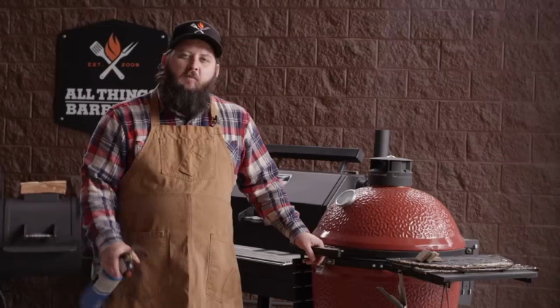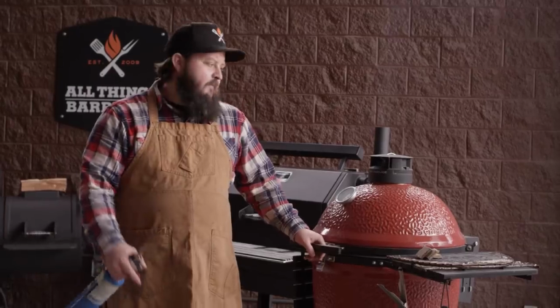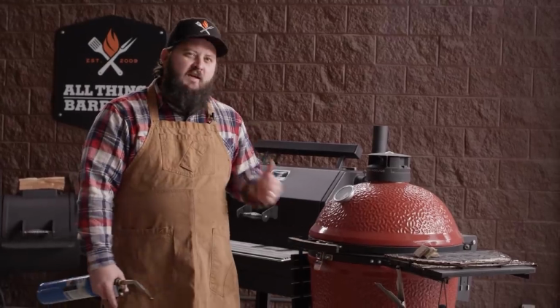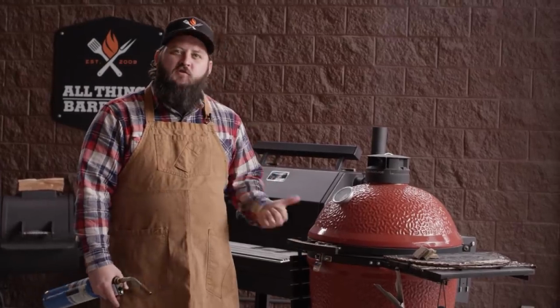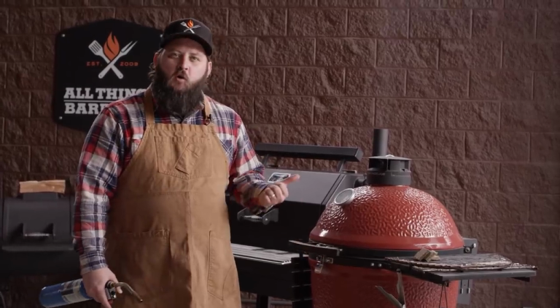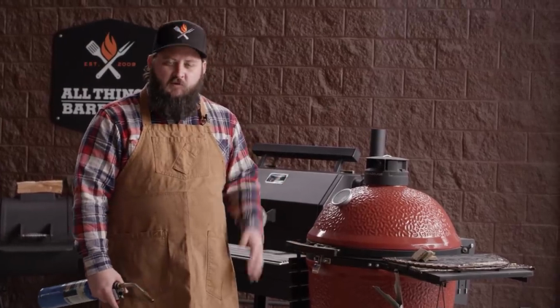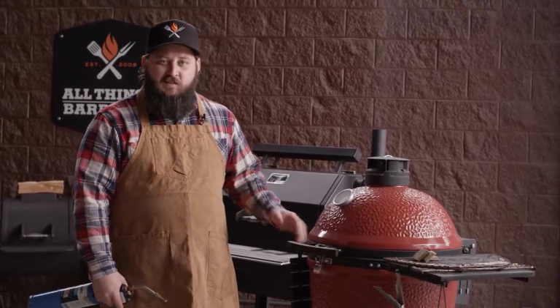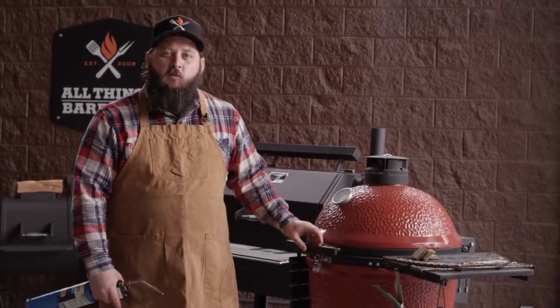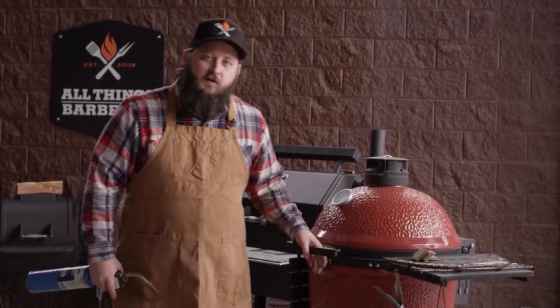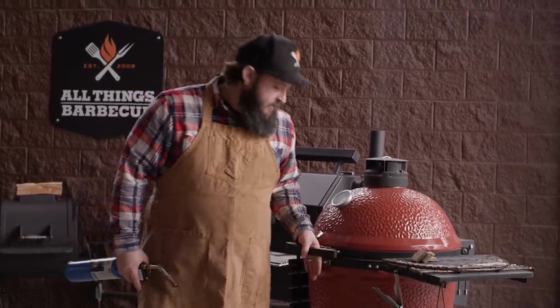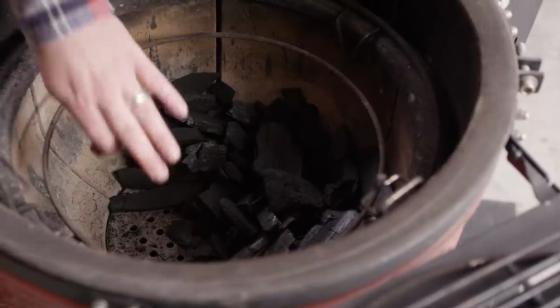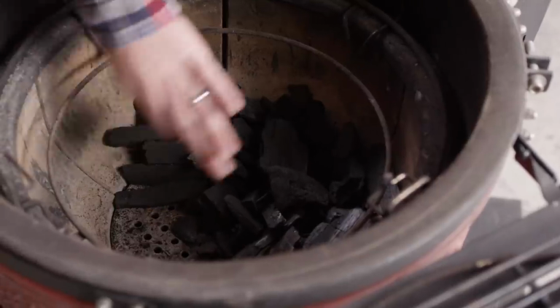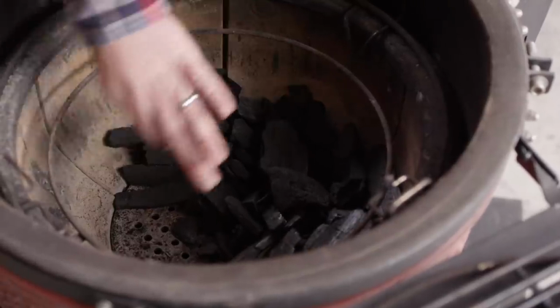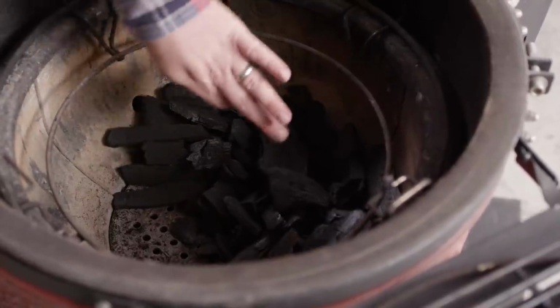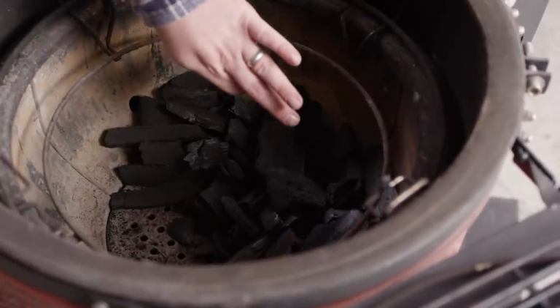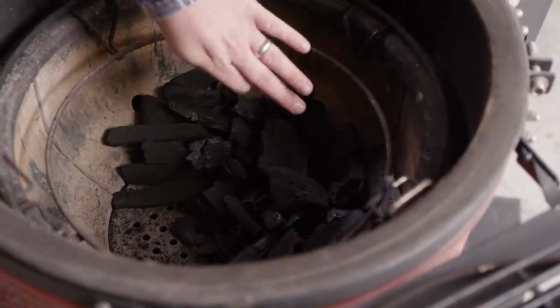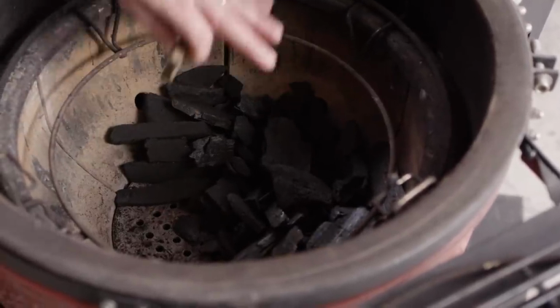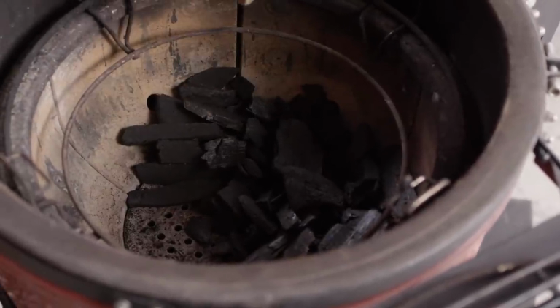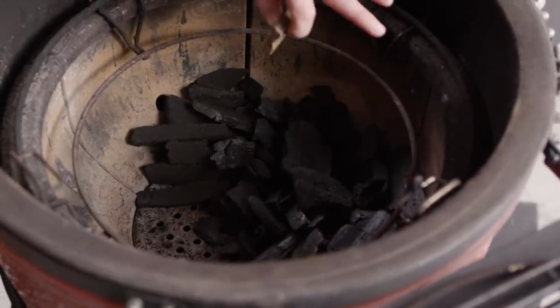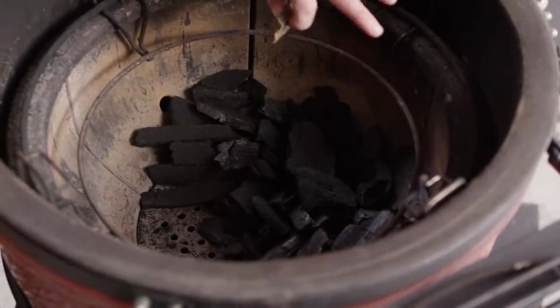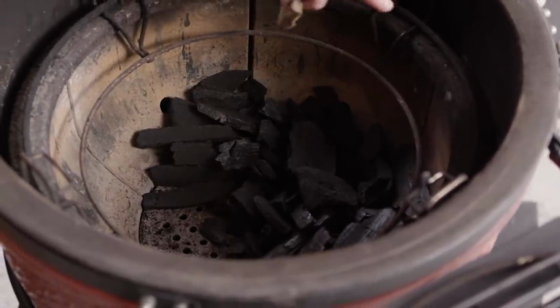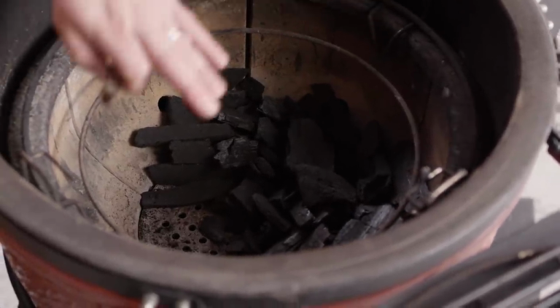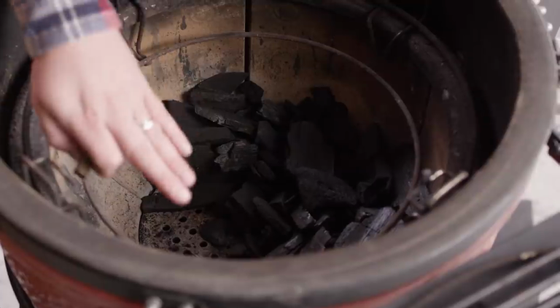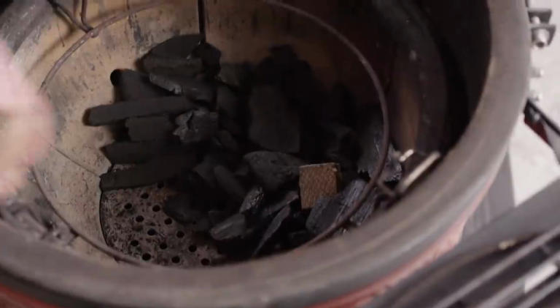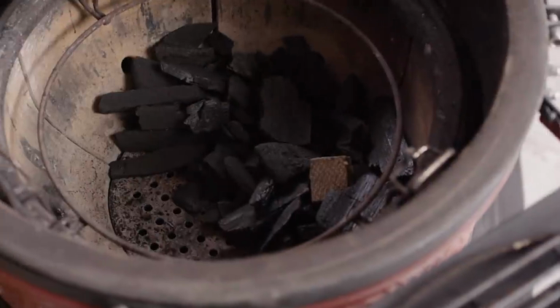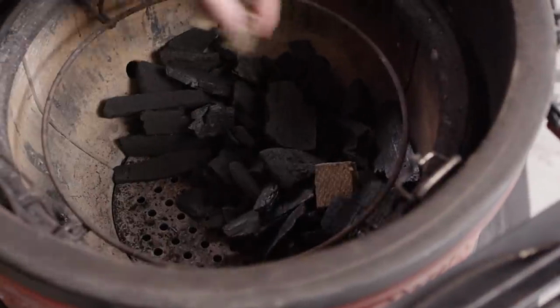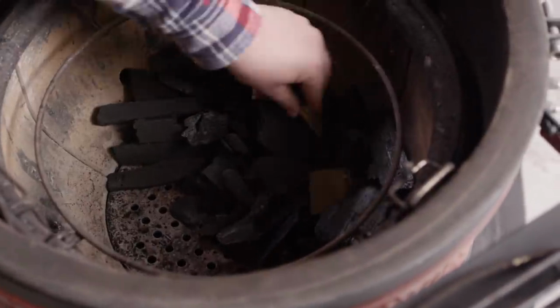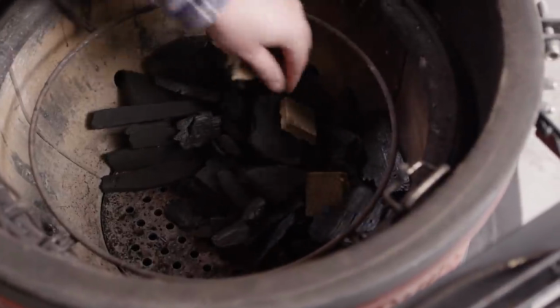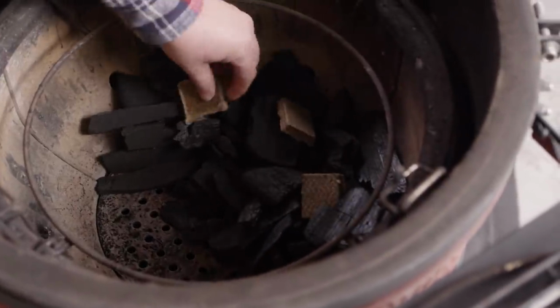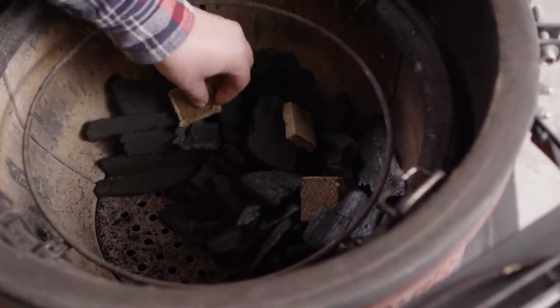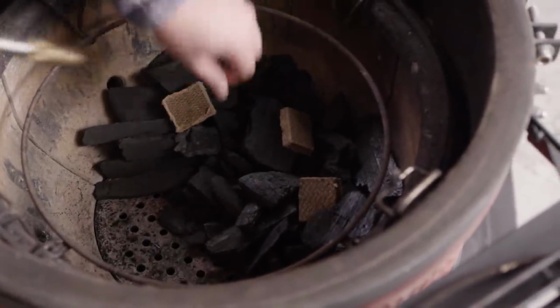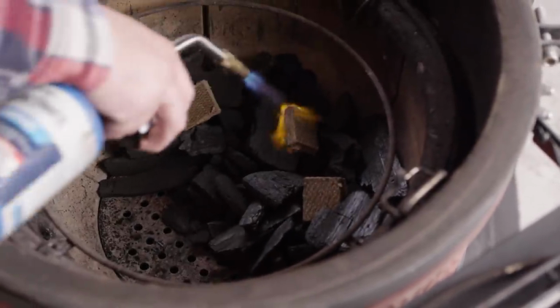I'm gonna start by getting the Kamado Joe rolling so it's nice and hot when we're ready to cook. As you can see, we've got our lump charcoal banked to the back so that we'll have a direct grilling area and a less direct grilling area. We'll nestle in some of our starter cubes.